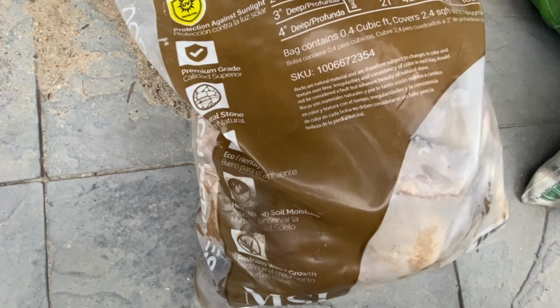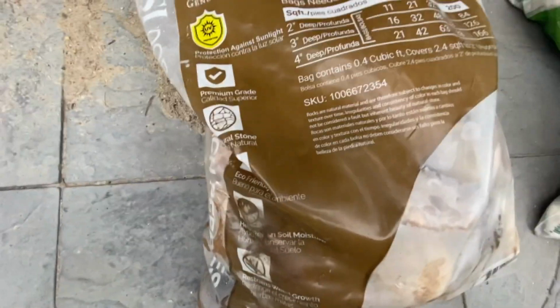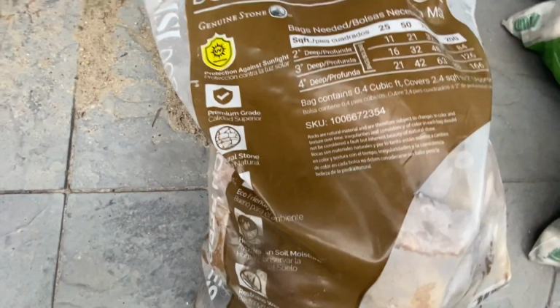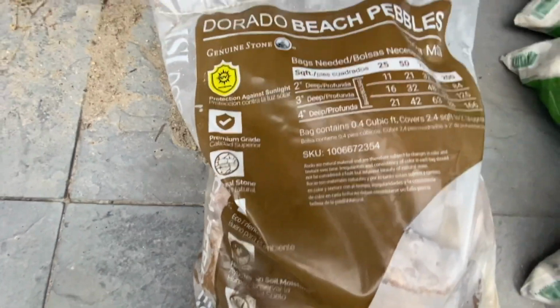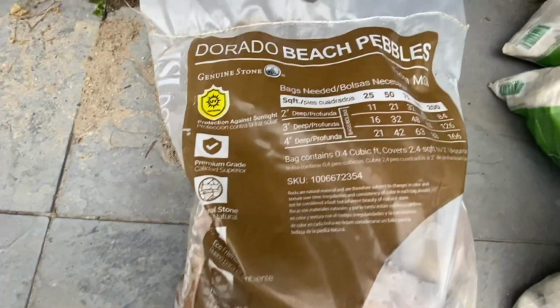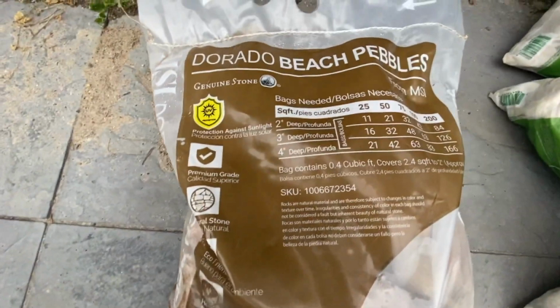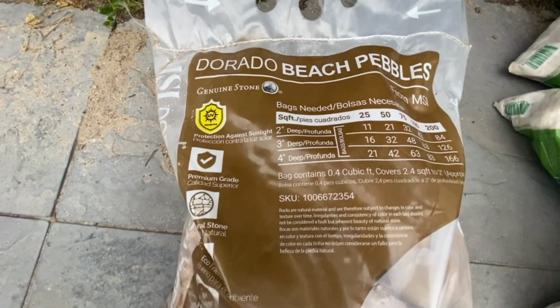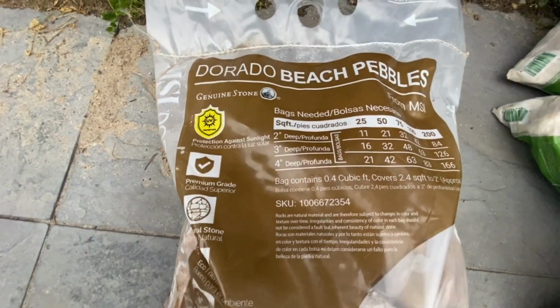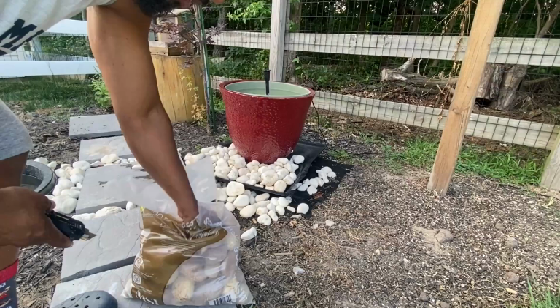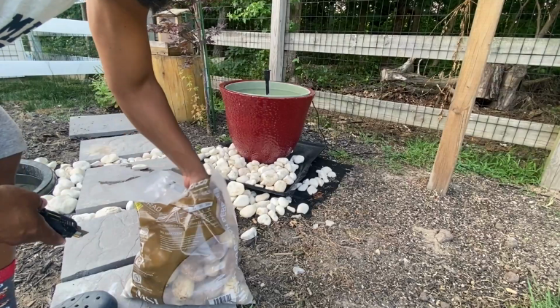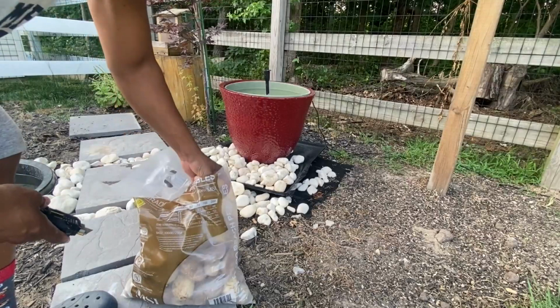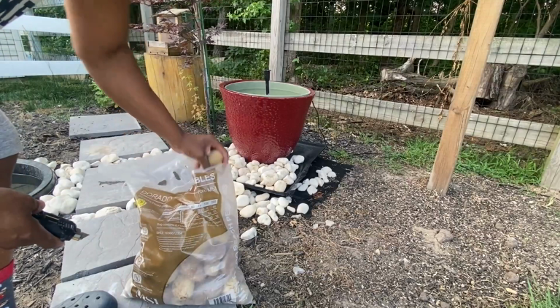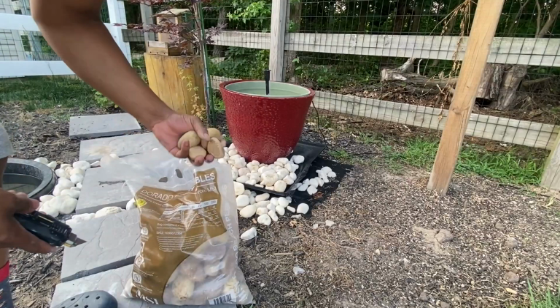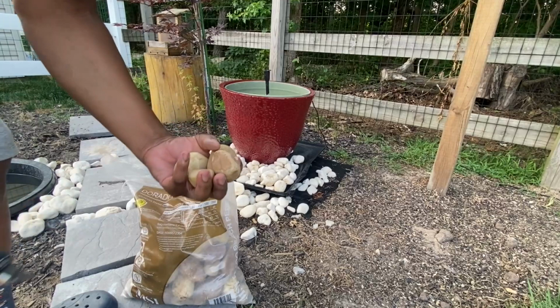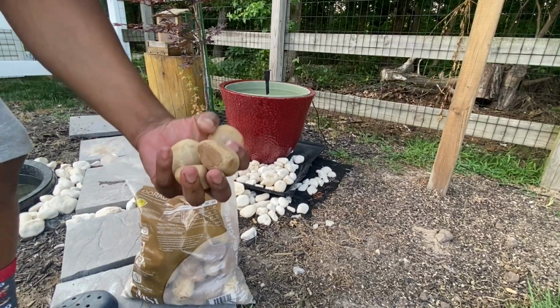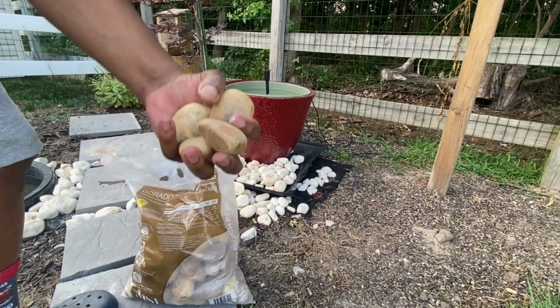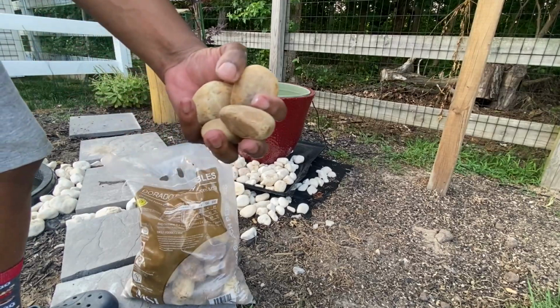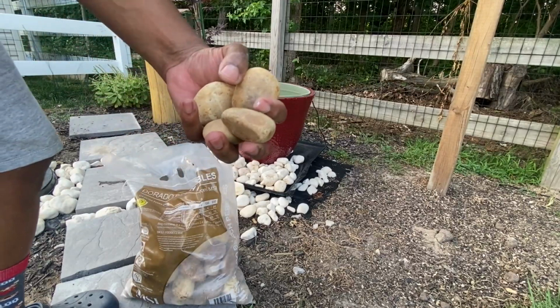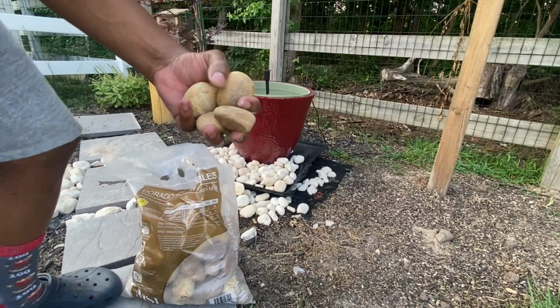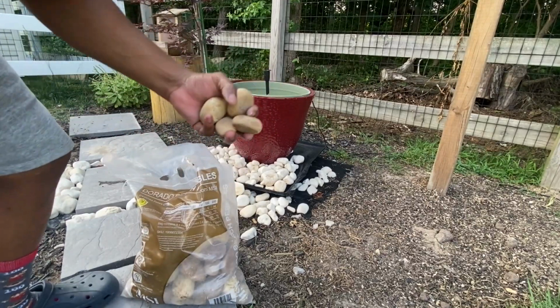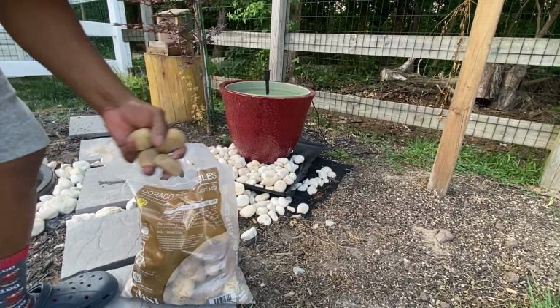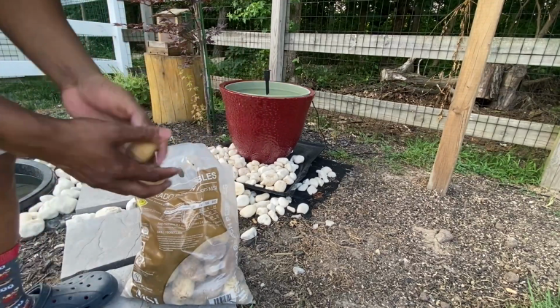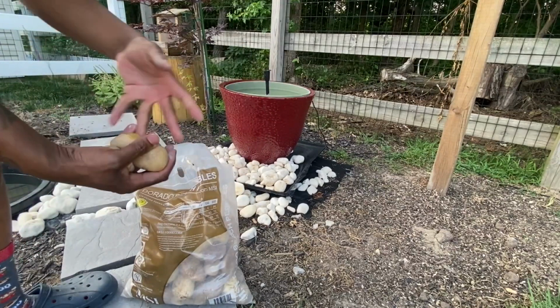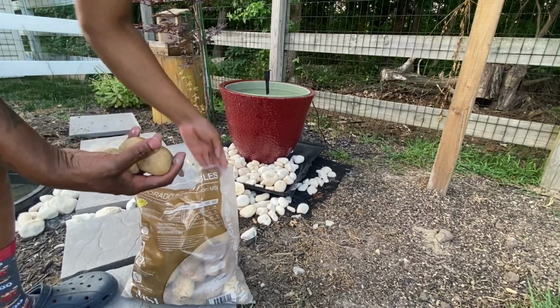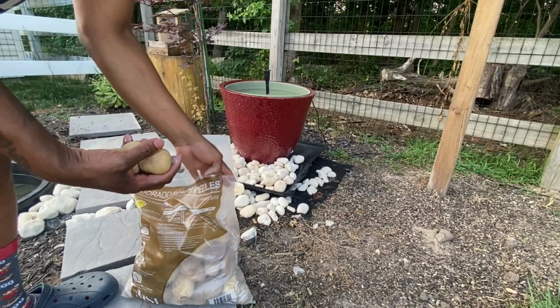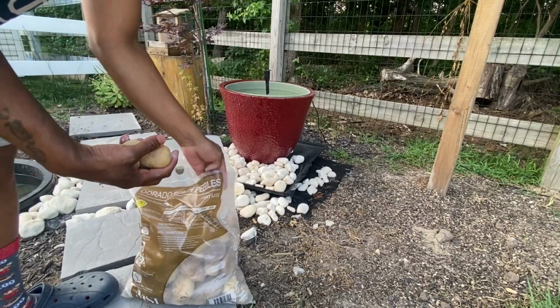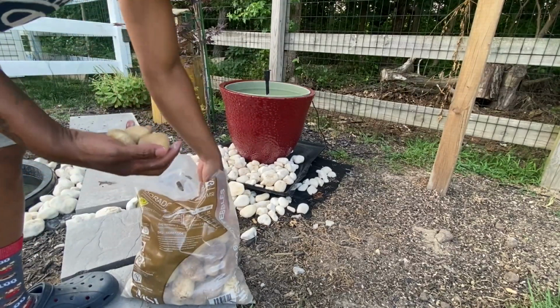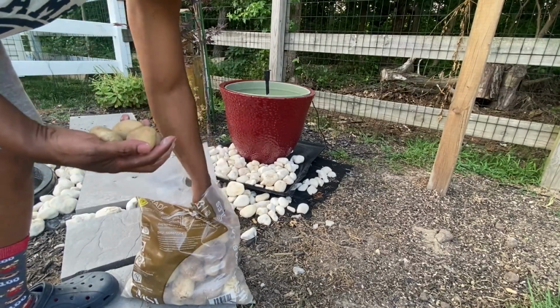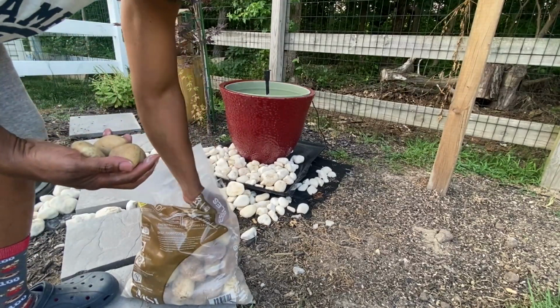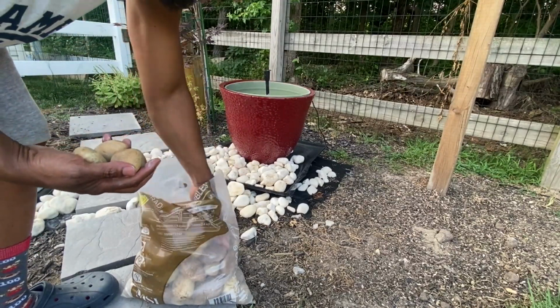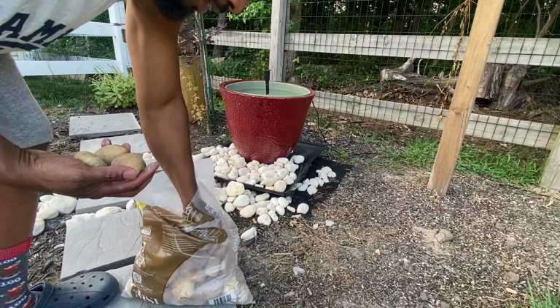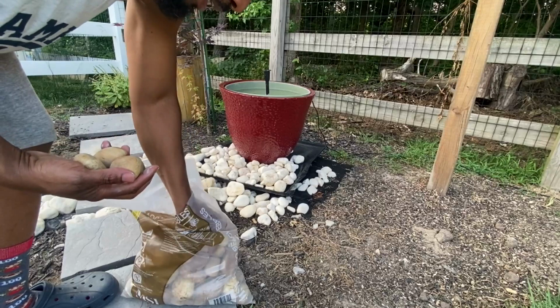Alright, so let's get into opening this. Basically, this is what they look like — you've got different colors, different varieties, different sizes.